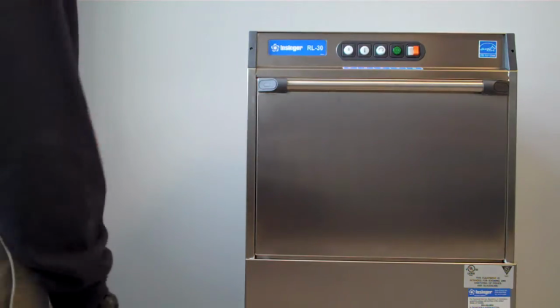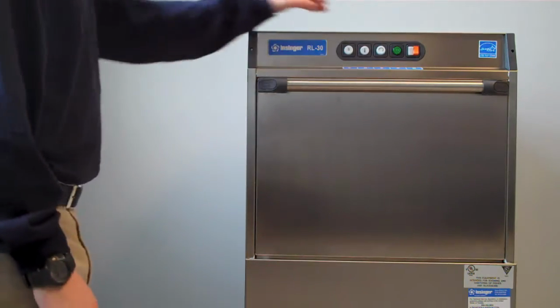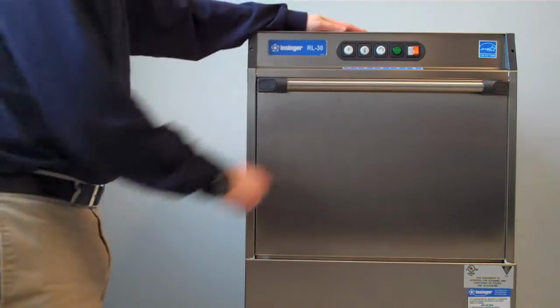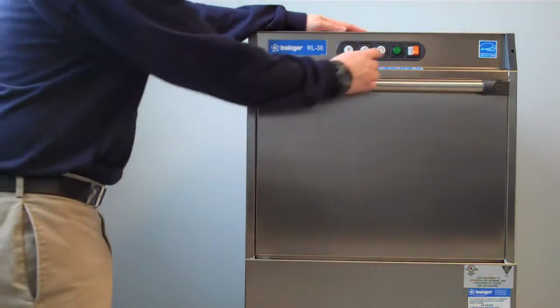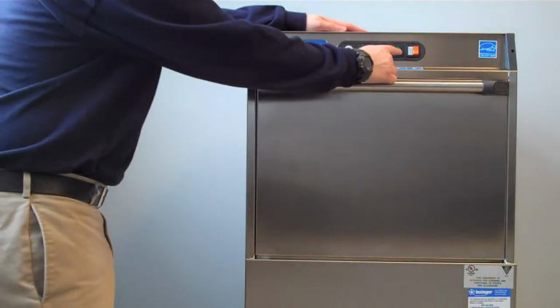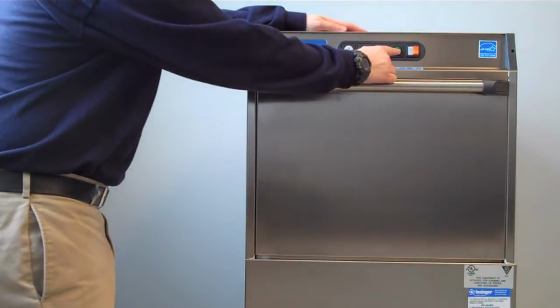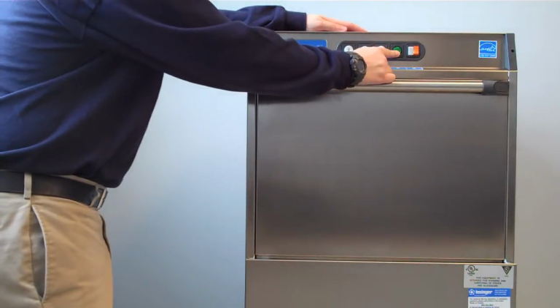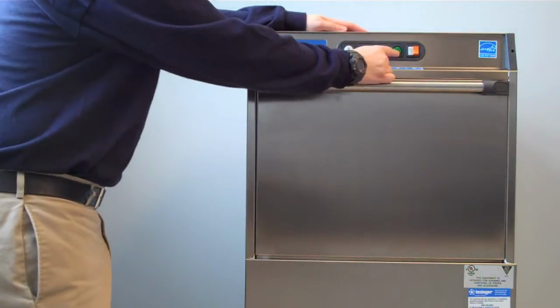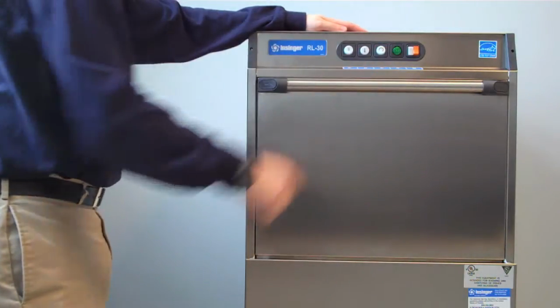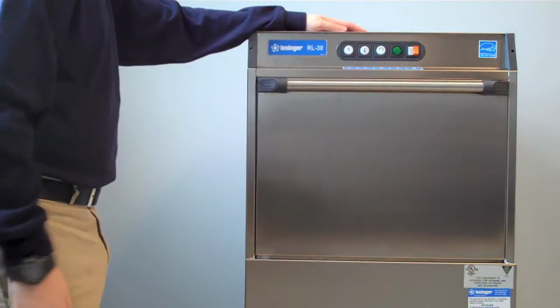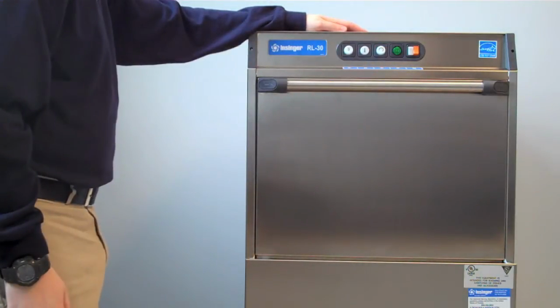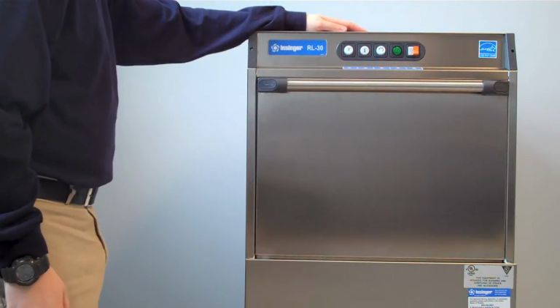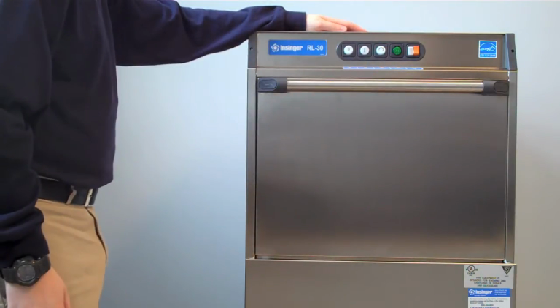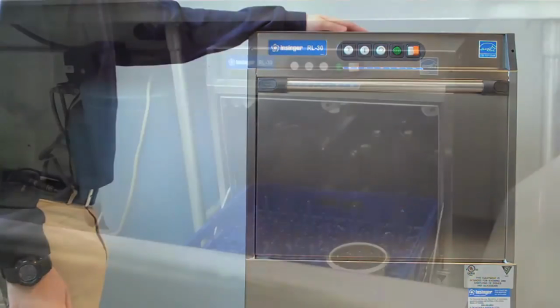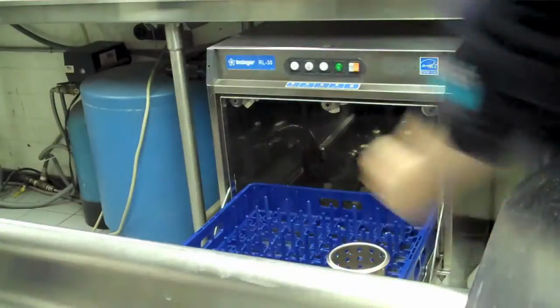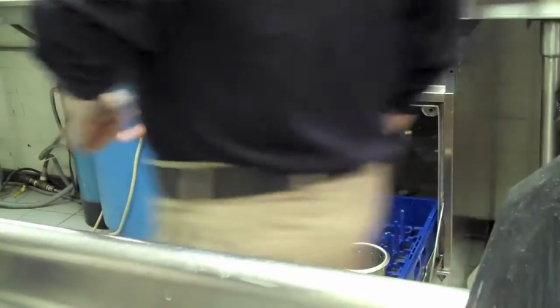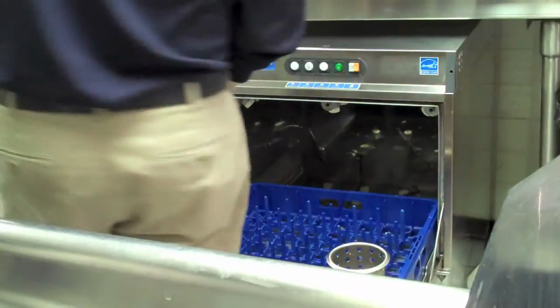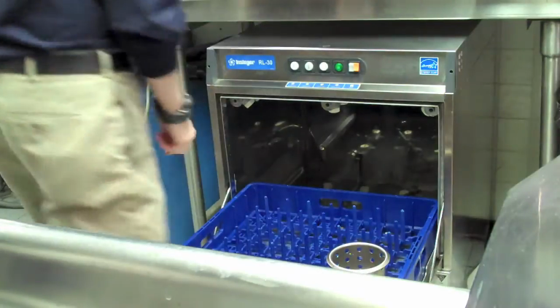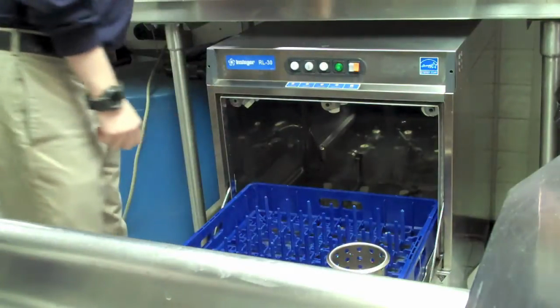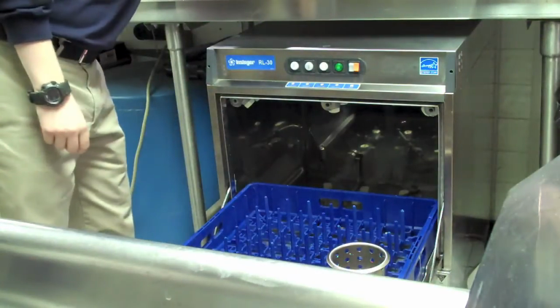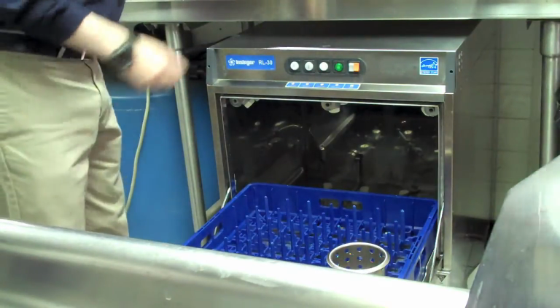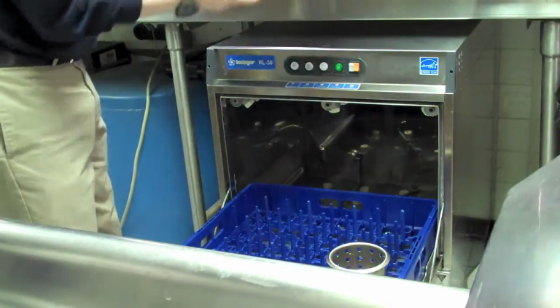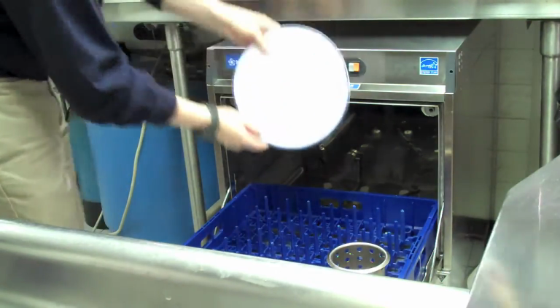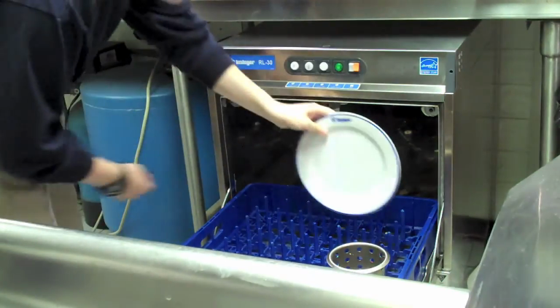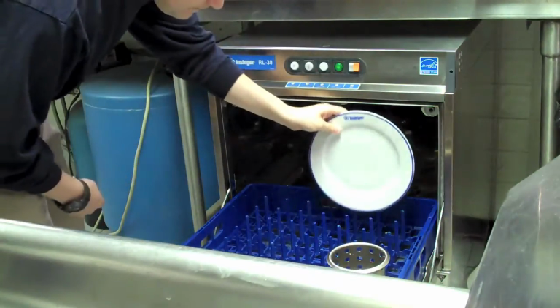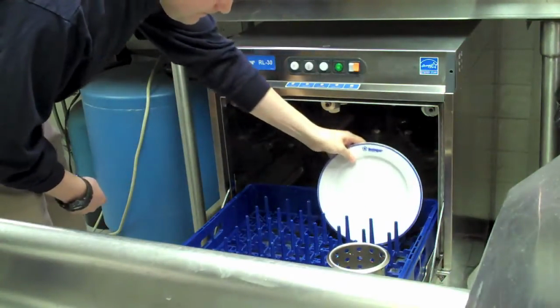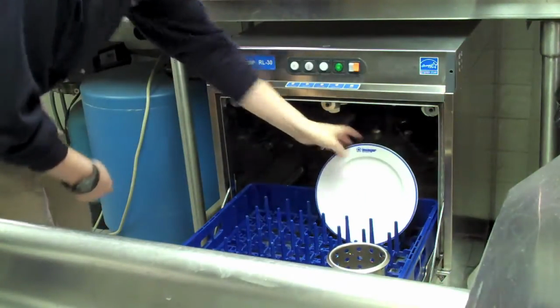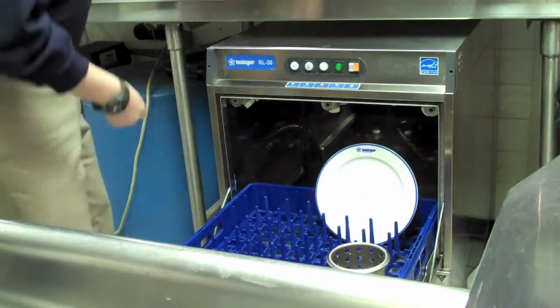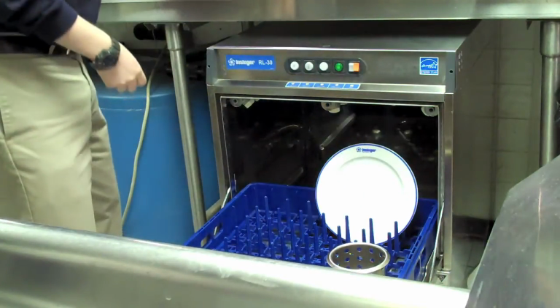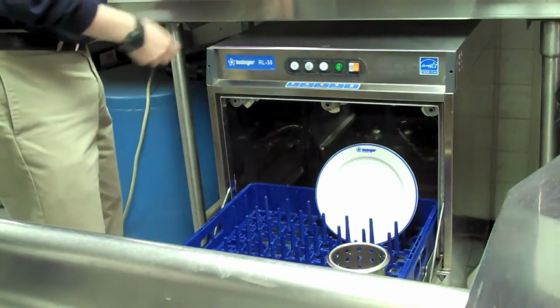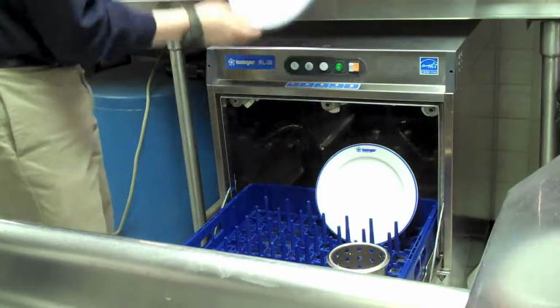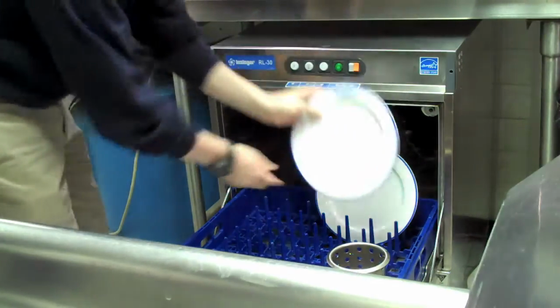To start your RL30, simply press the large green power button. The machine will begin to fill with hot water. Once your machine has reached temperature, open up the front door, insert a large dish rack and begin by loading your largest wares.